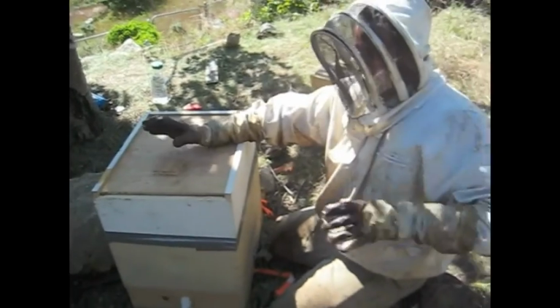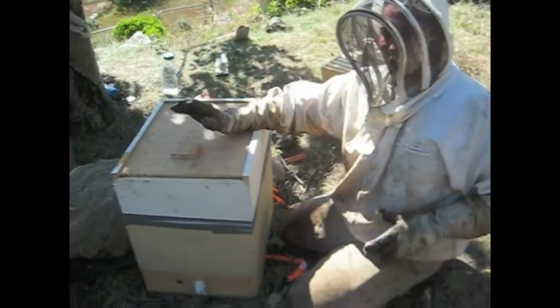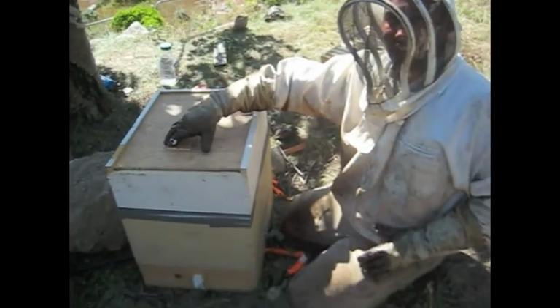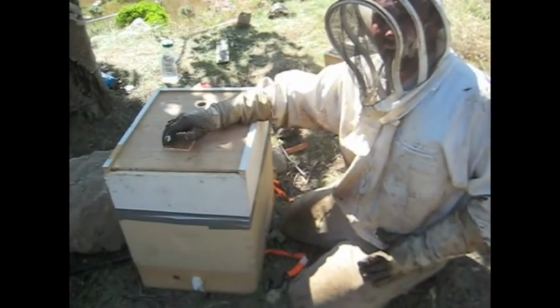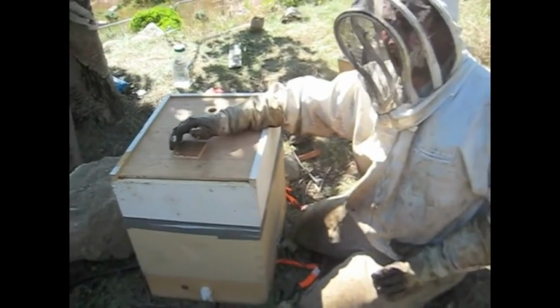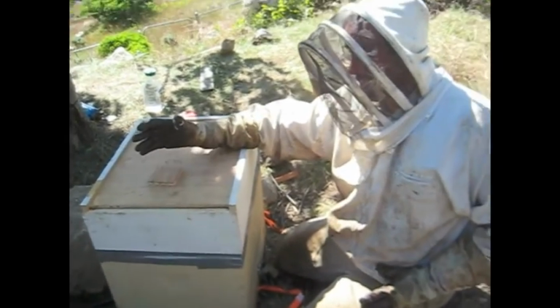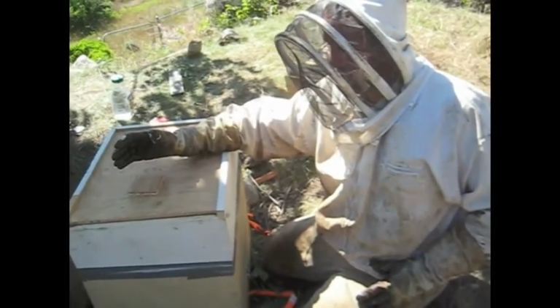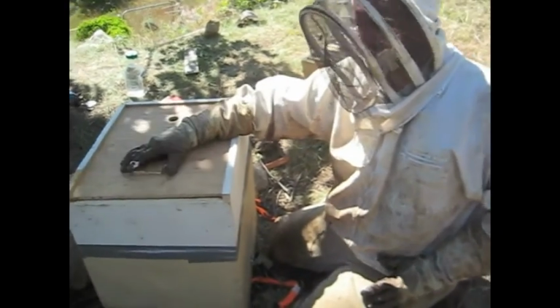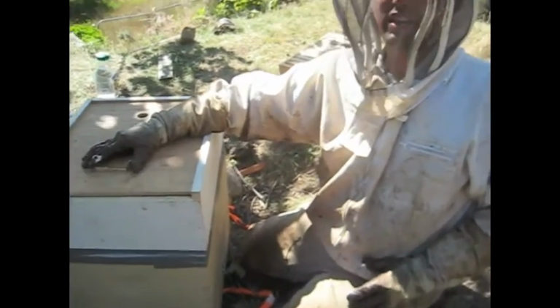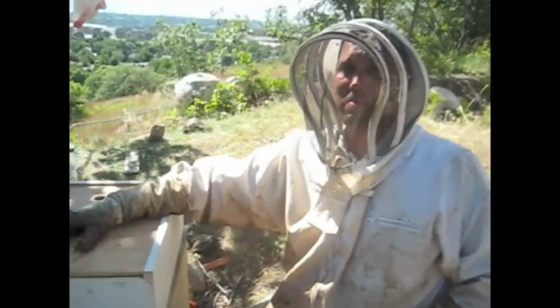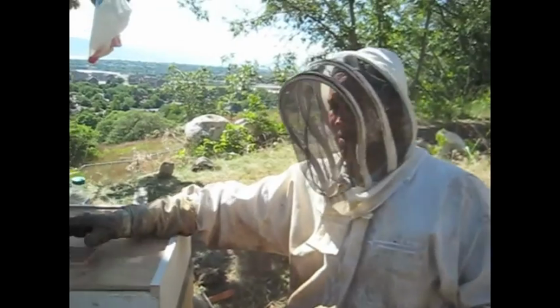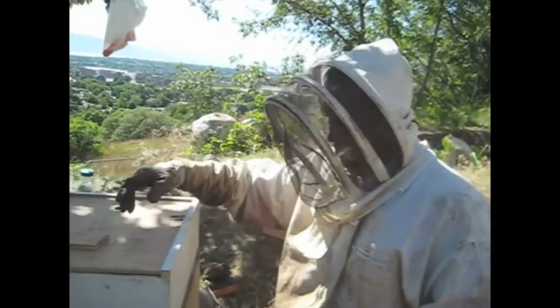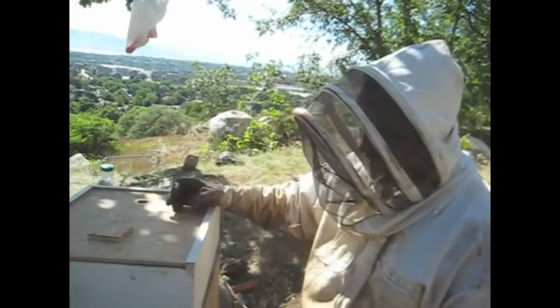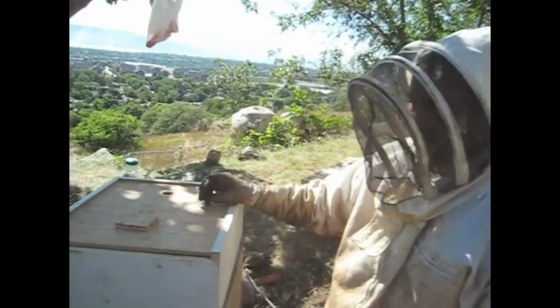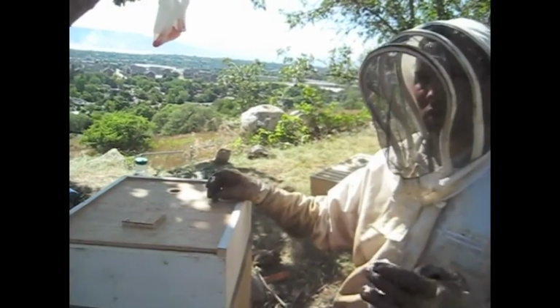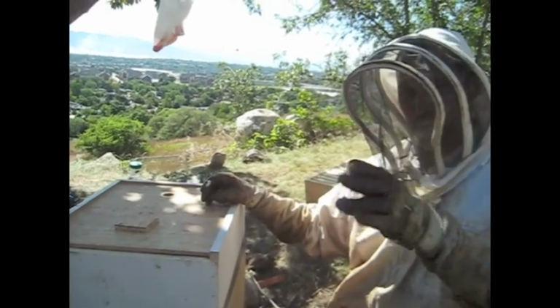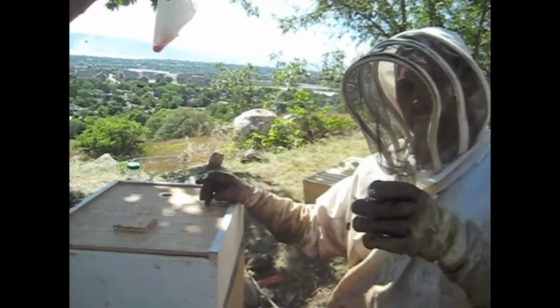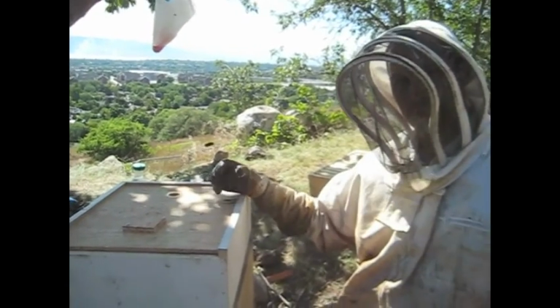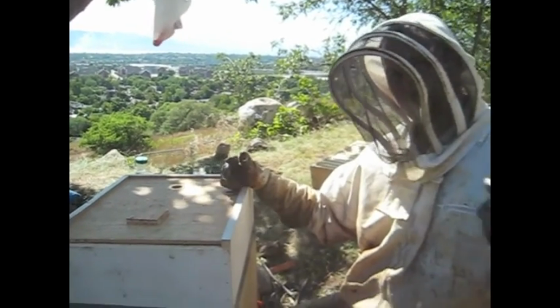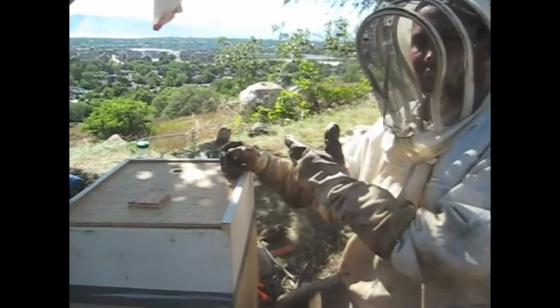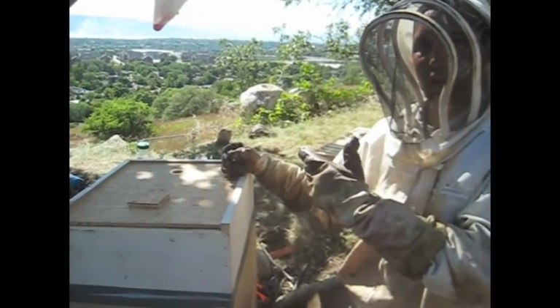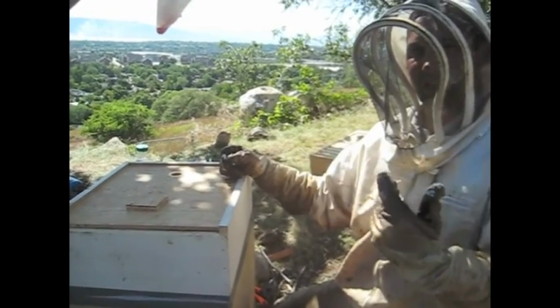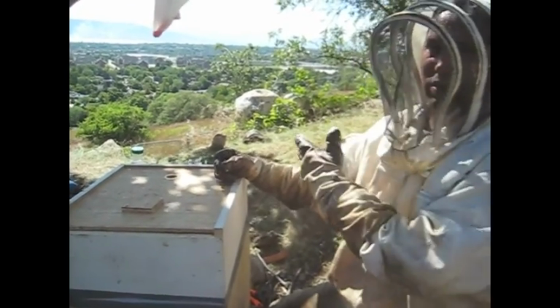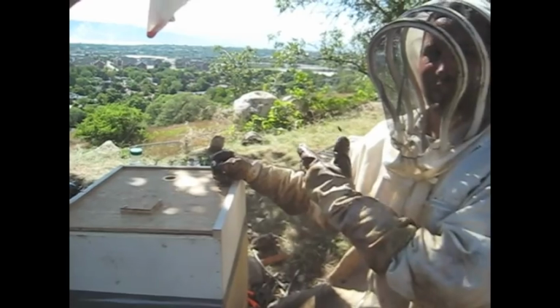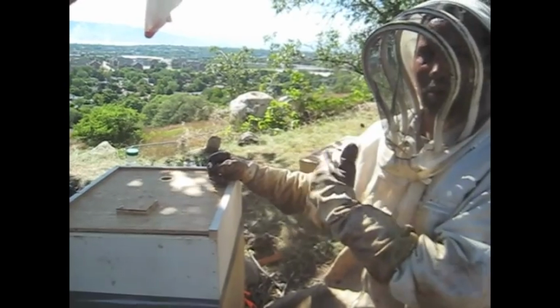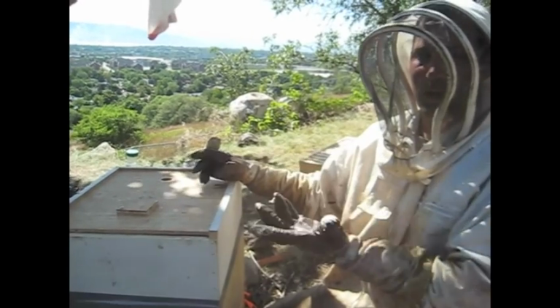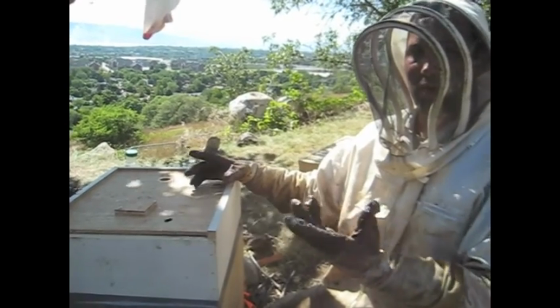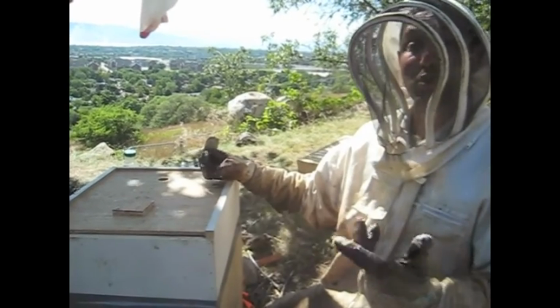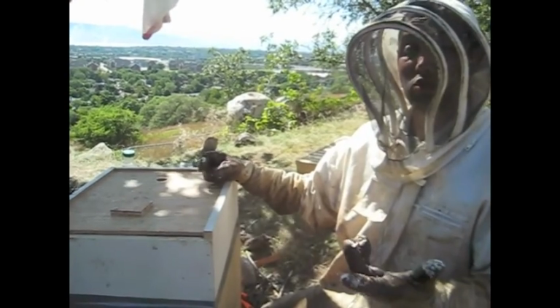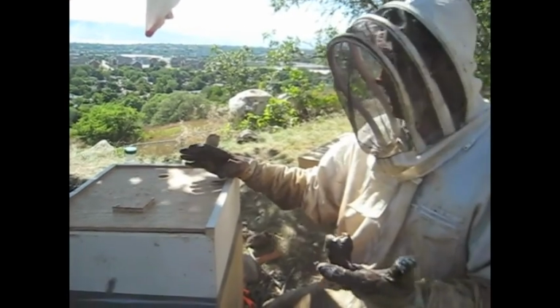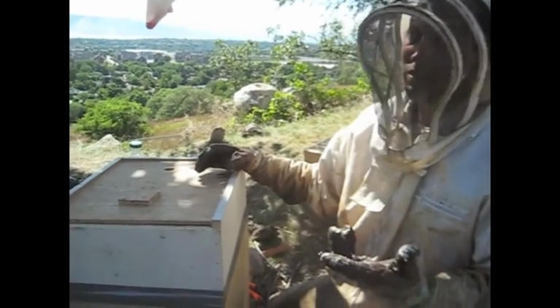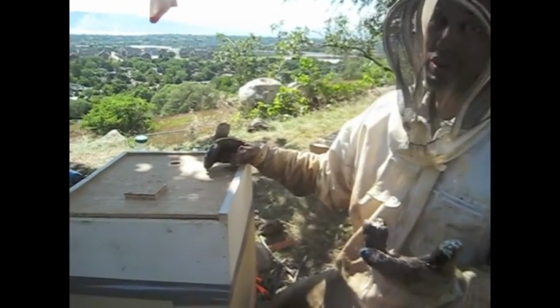Alright, so this is a bee vac that we made — a bee vacuum — because if you use a shop vac it shoots them in at a high velocity and splatters them against the back wall and you make what we refer to as bee soup, which is no good.